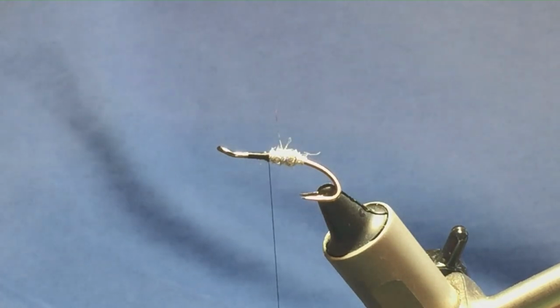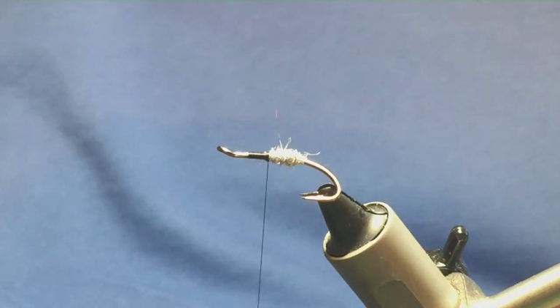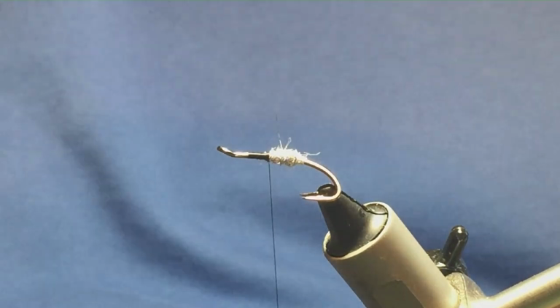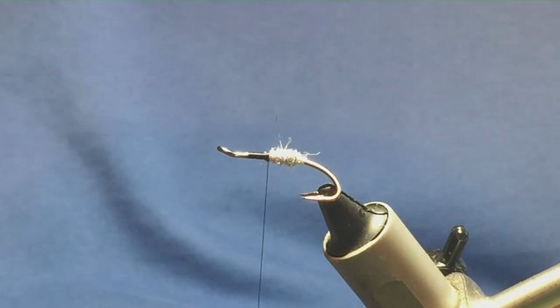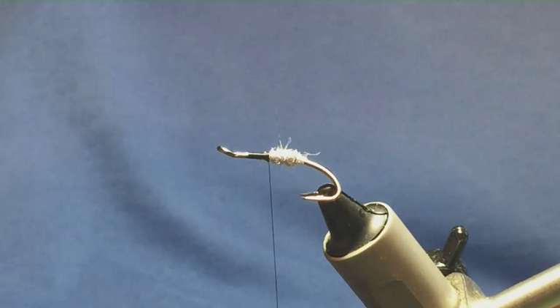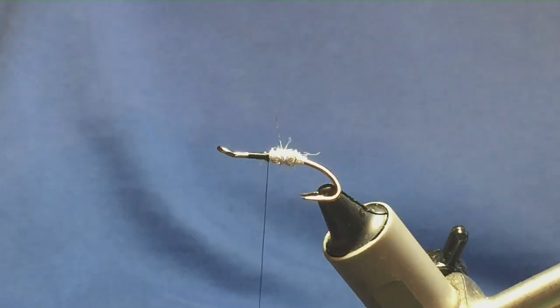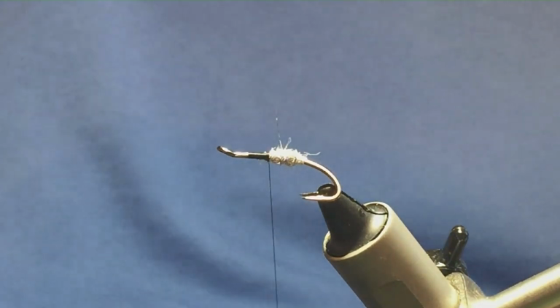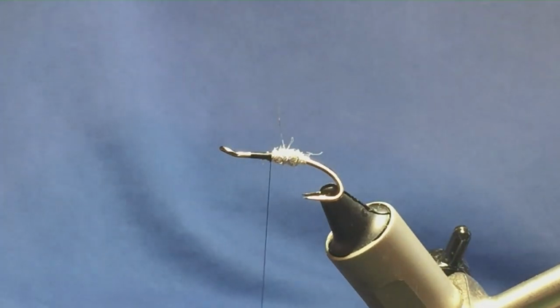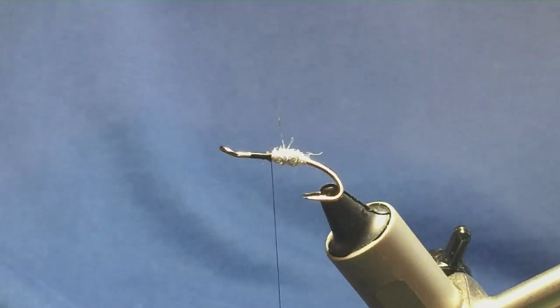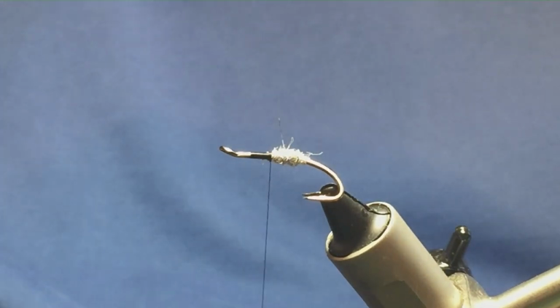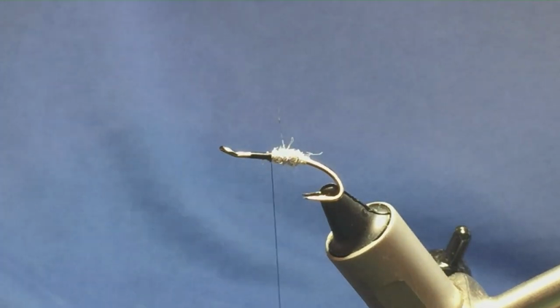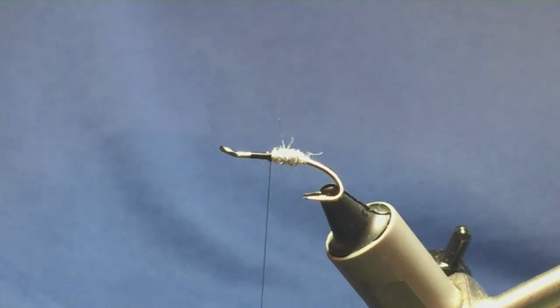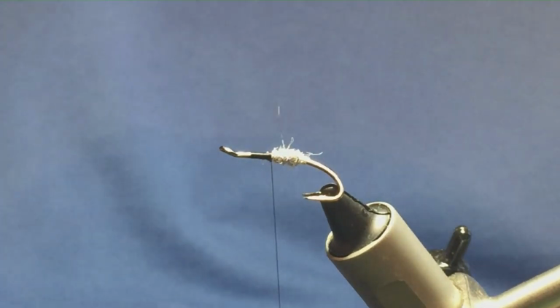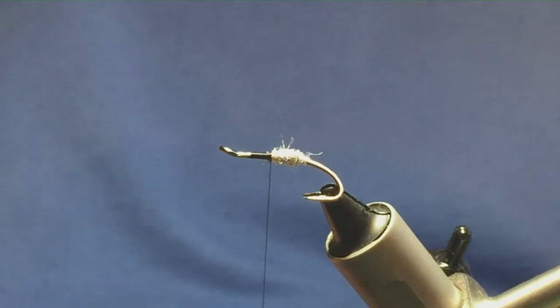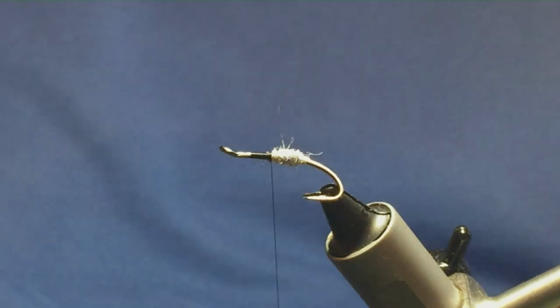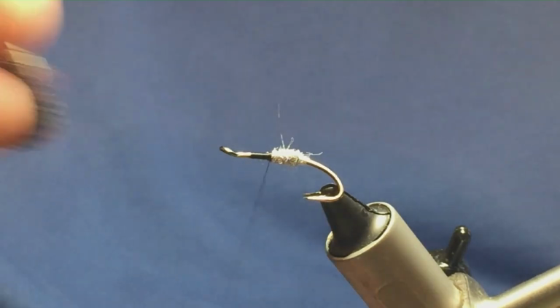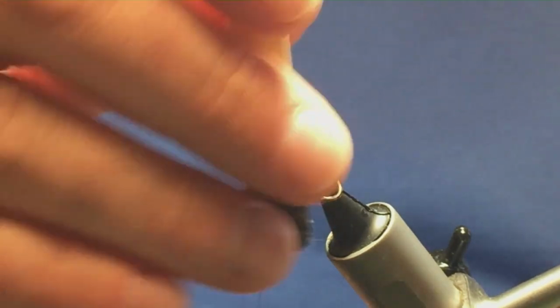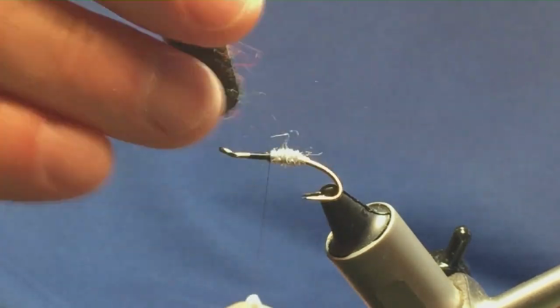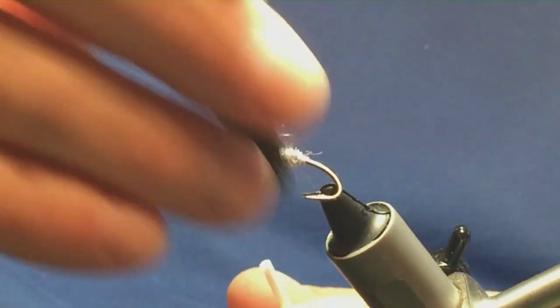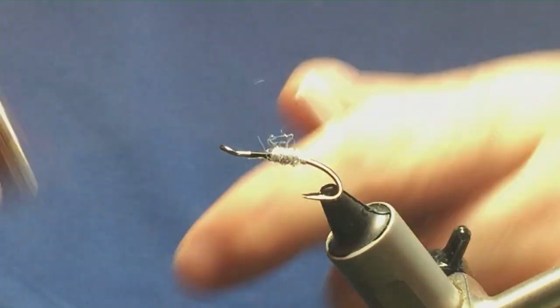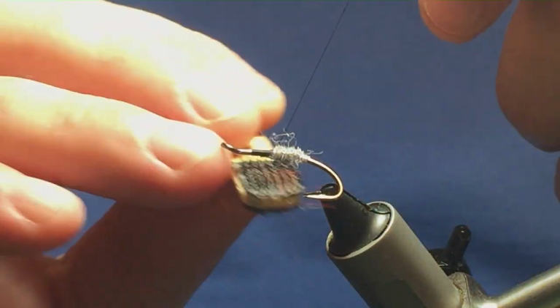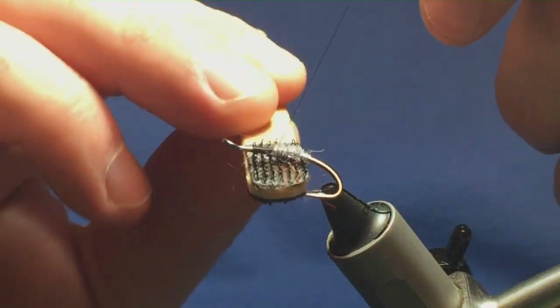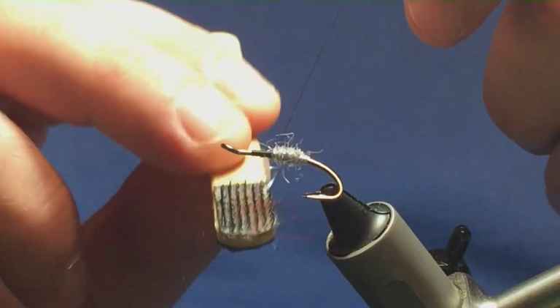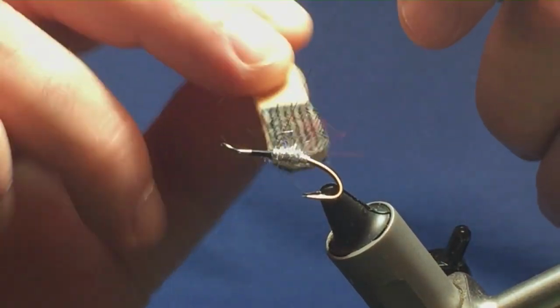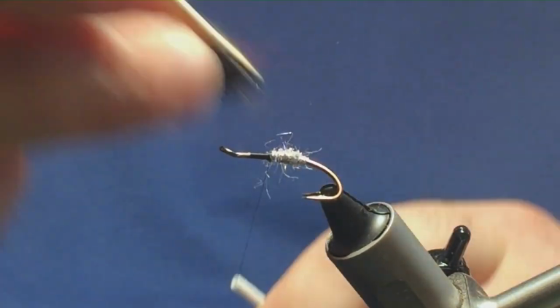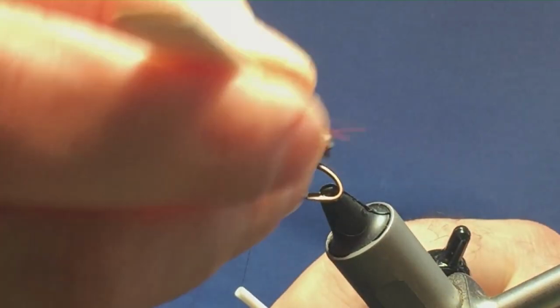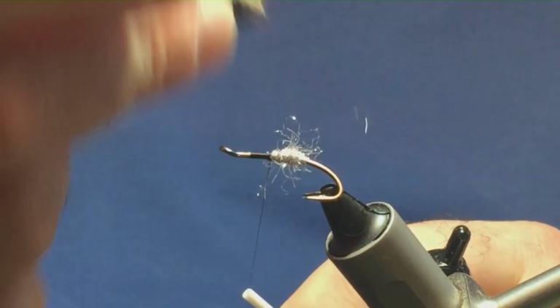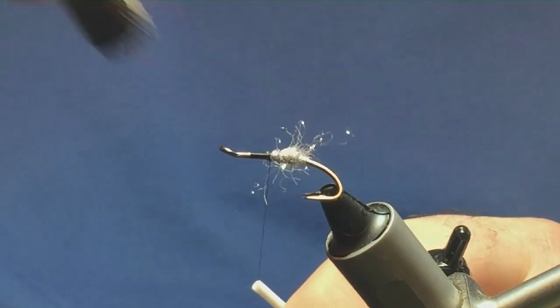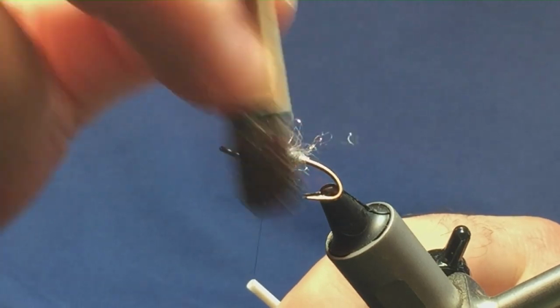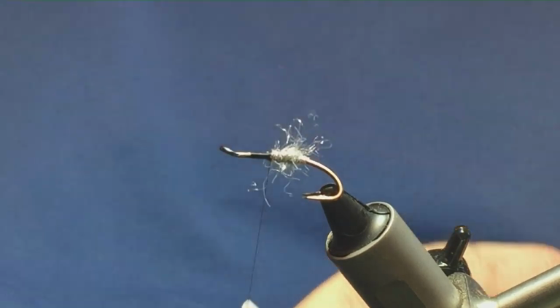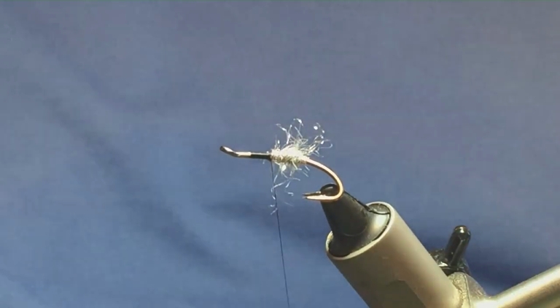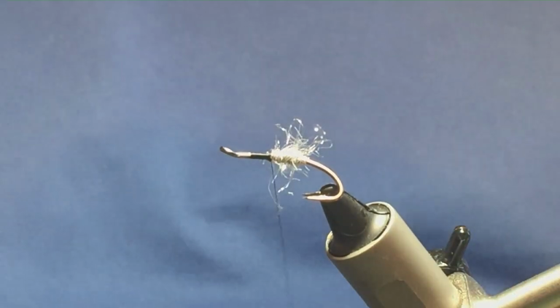Now I'm just going to come in here with some Velcro, just to brush out some of the dubbing into the fly — into the wee dressing.